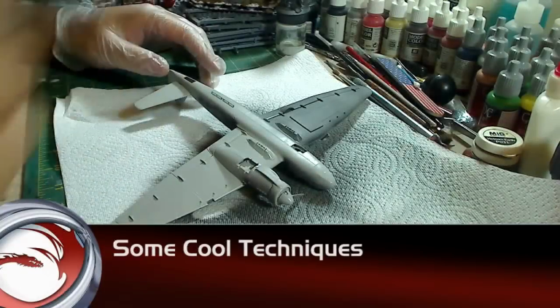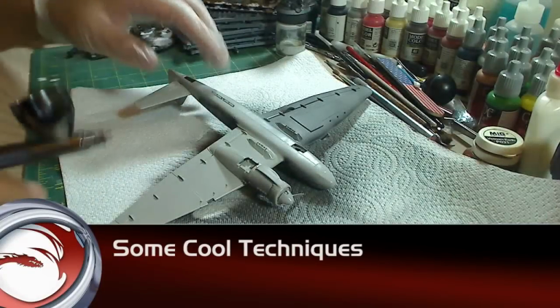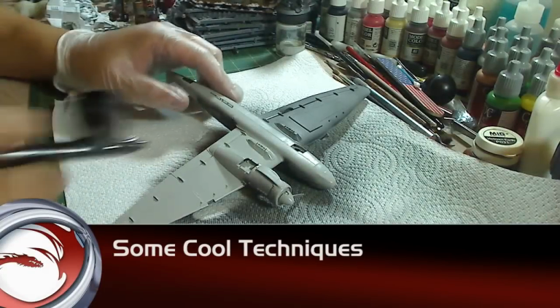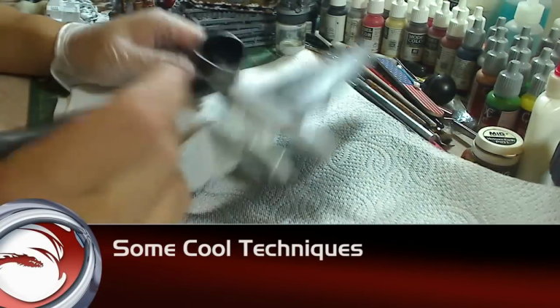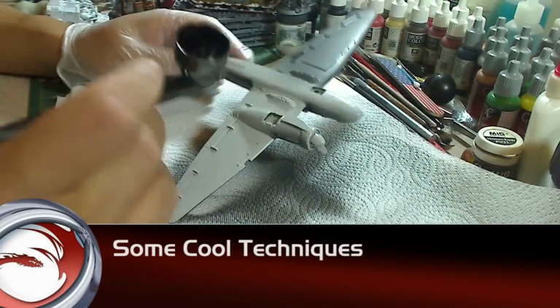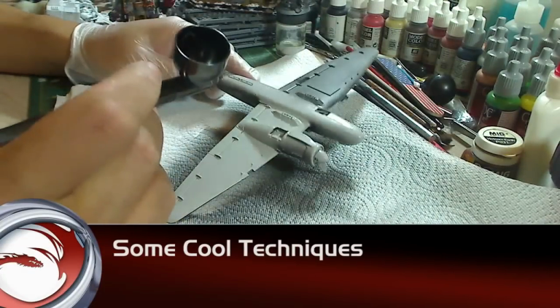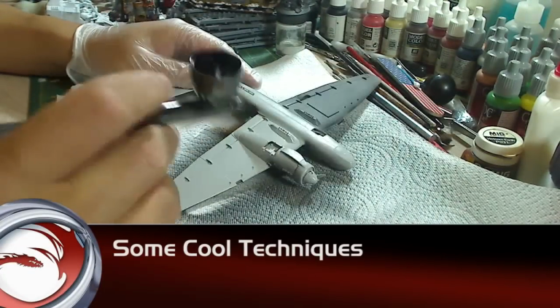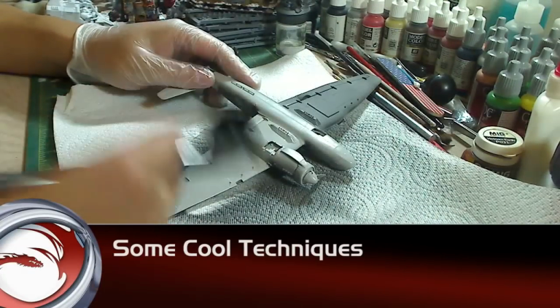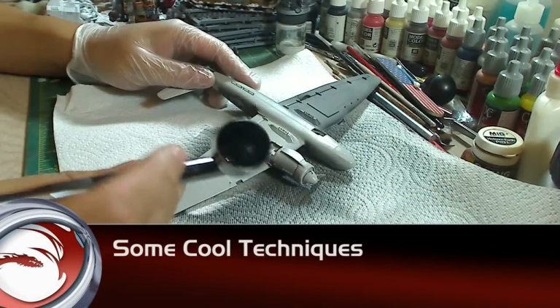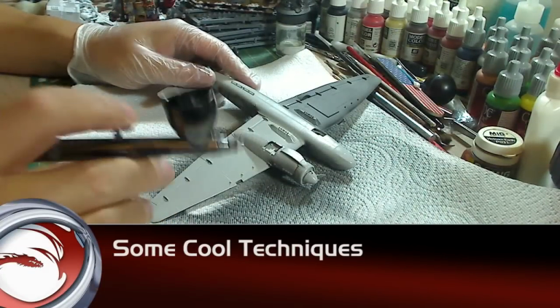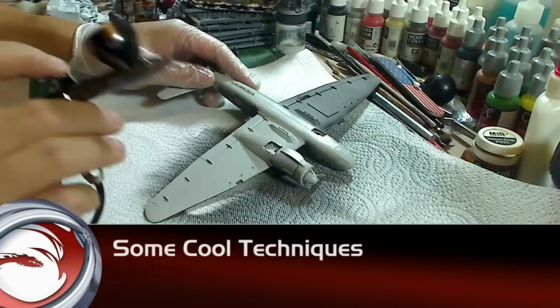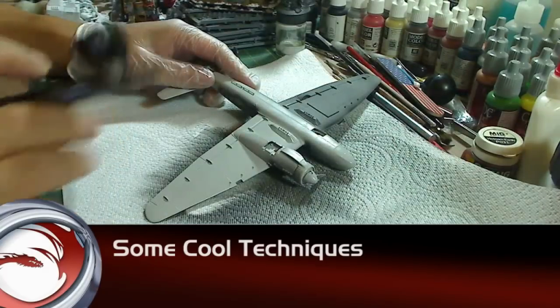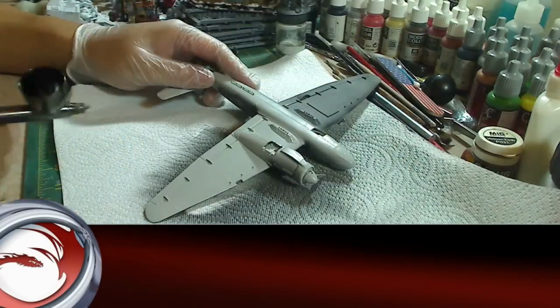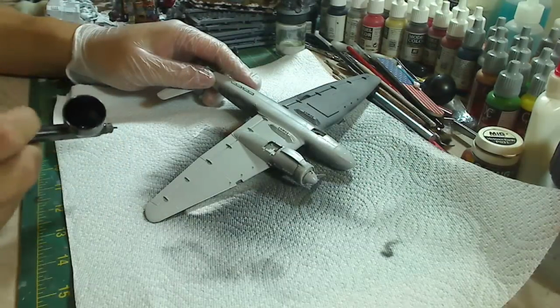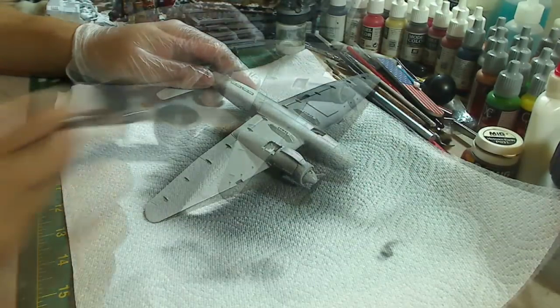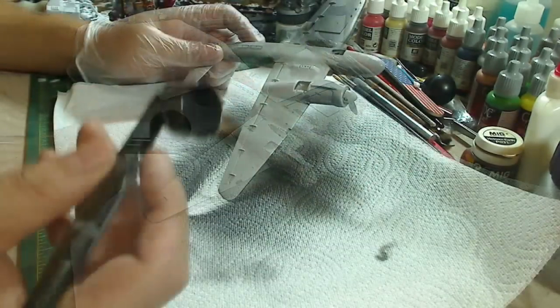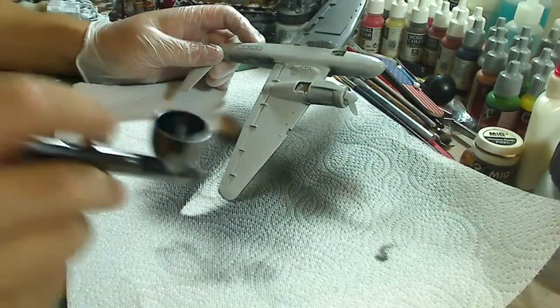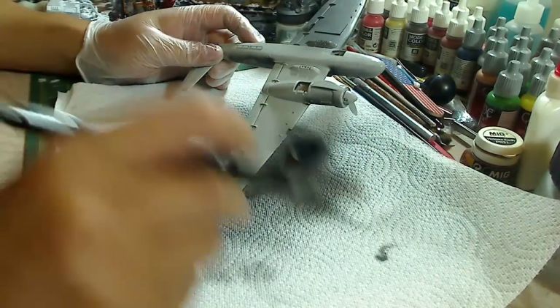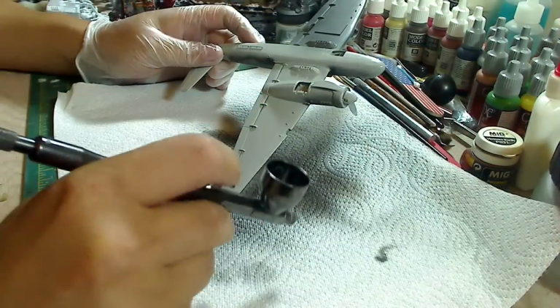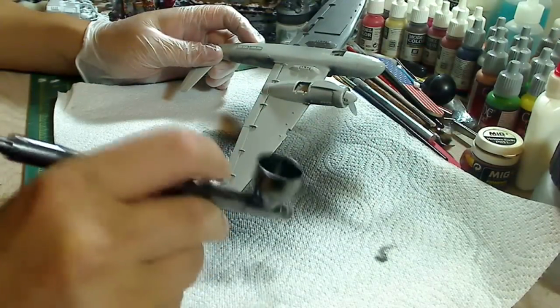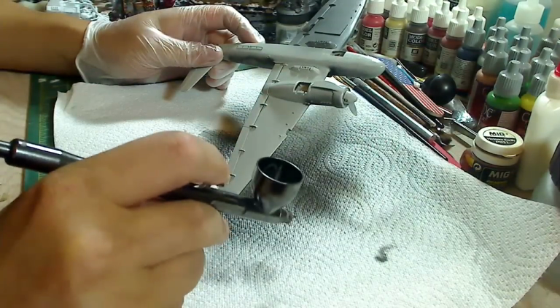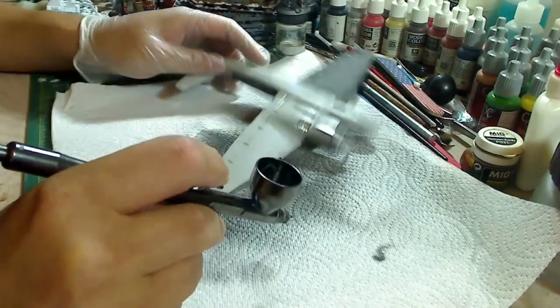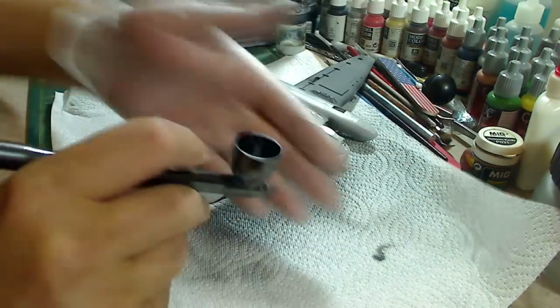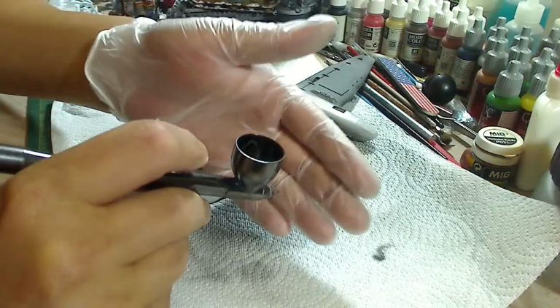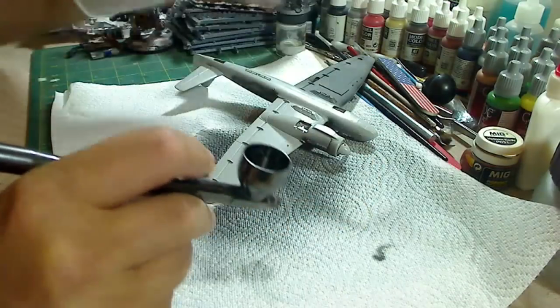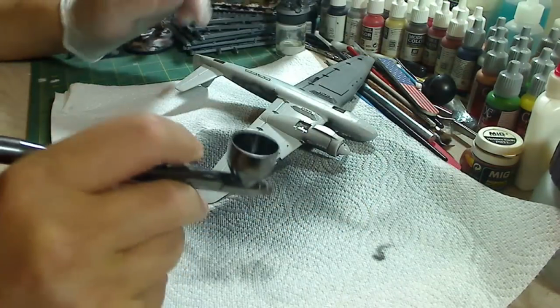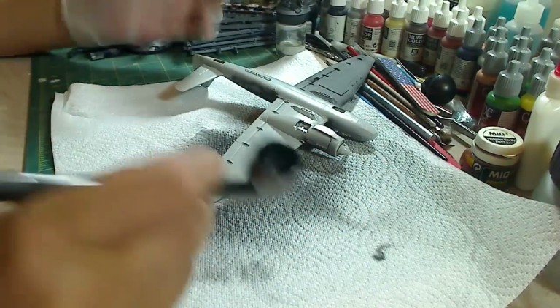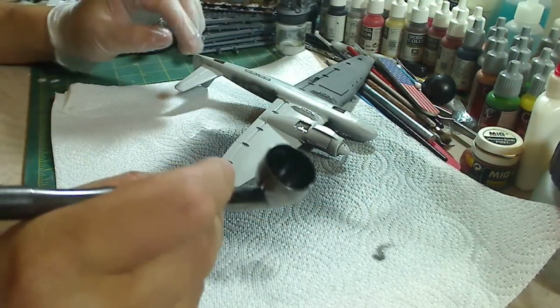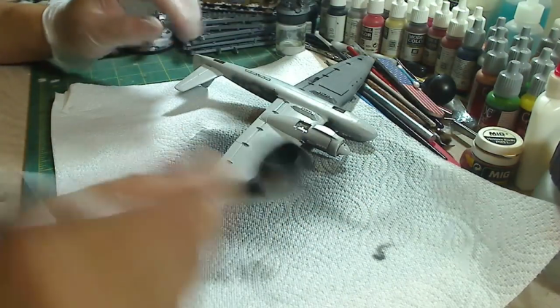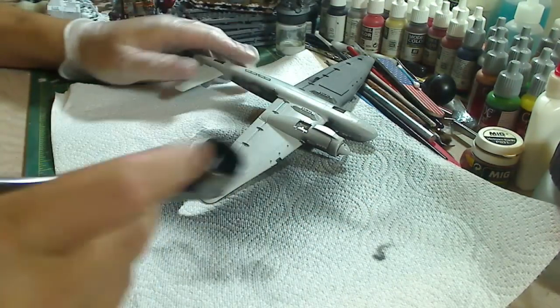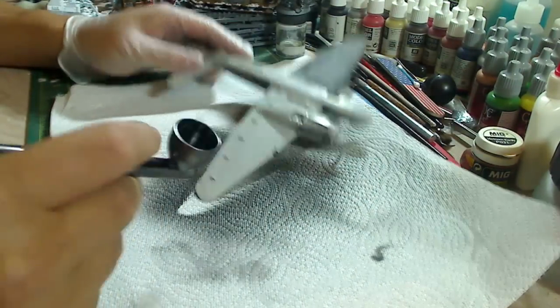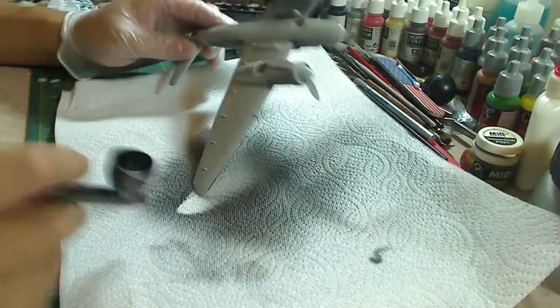Here are some cool techniques you can do with an airbrush. First of all, with the dual-action airbrush — and this is why I suggest a dual-action airbrush — if you press down the trigger and don't pull back, all you get is air. You essentially get instant canned air.